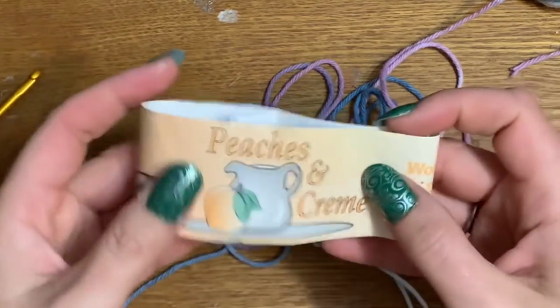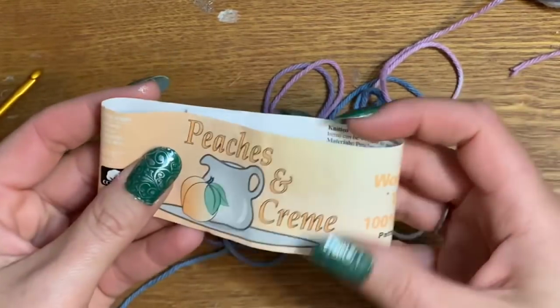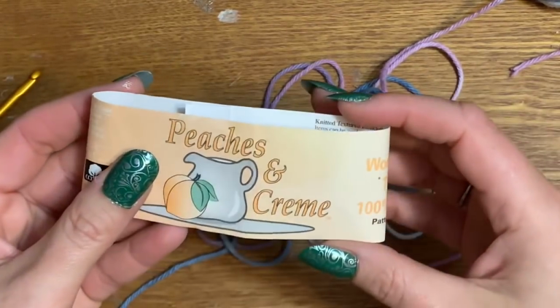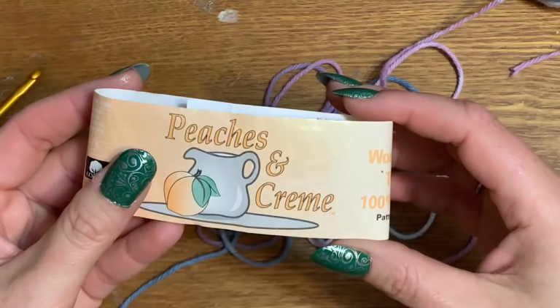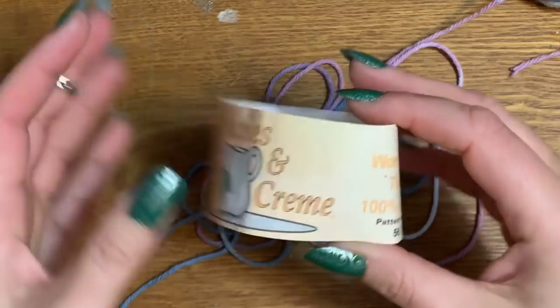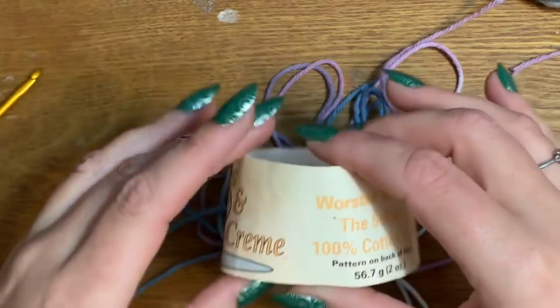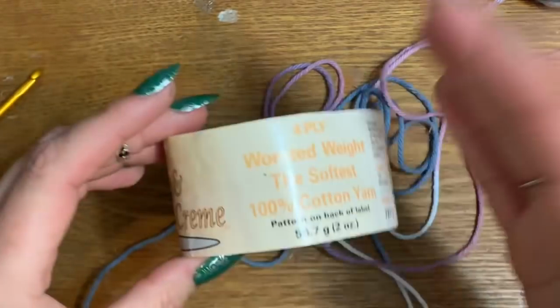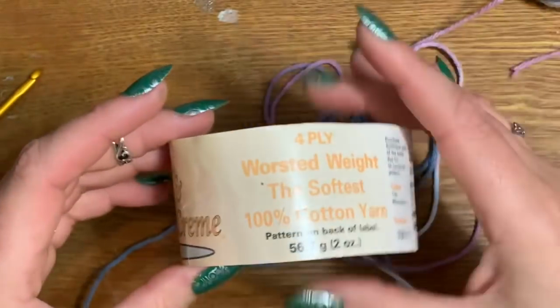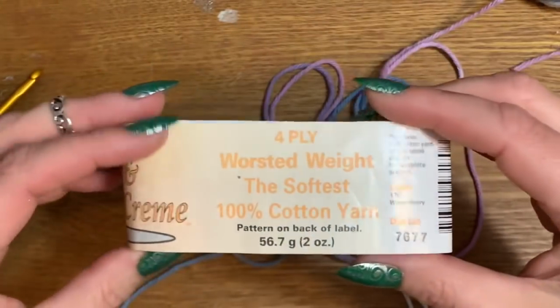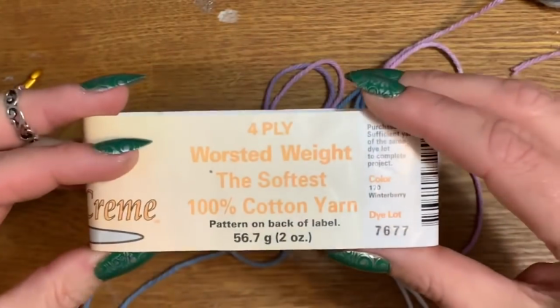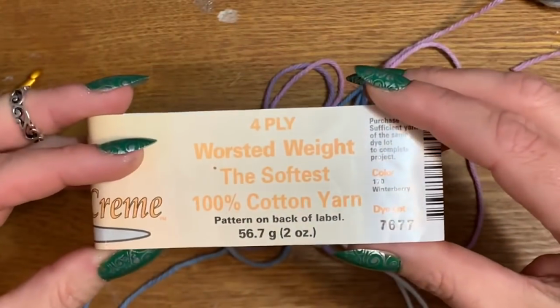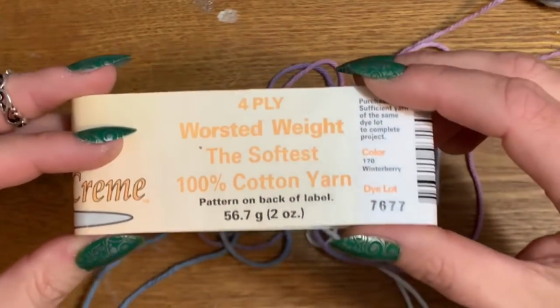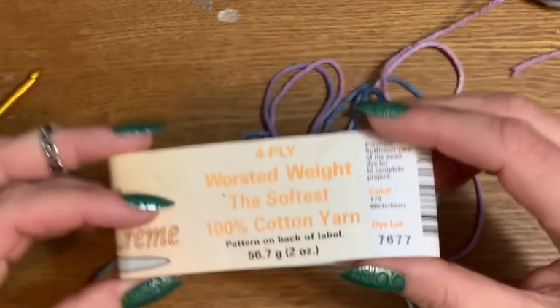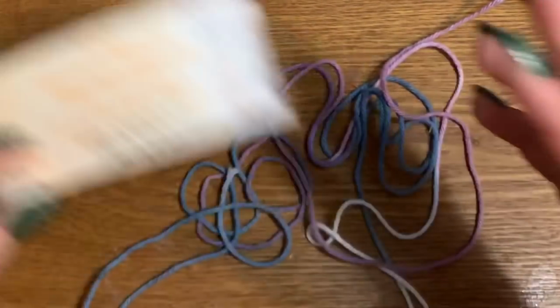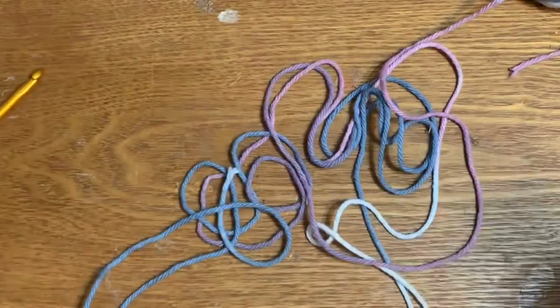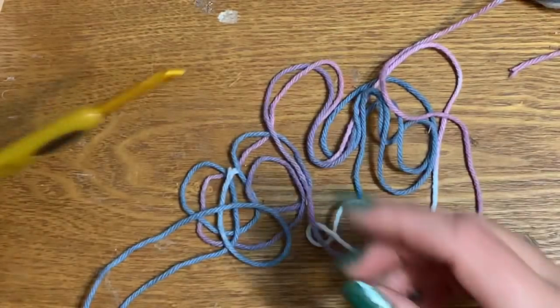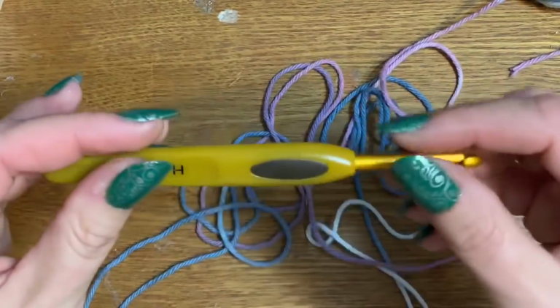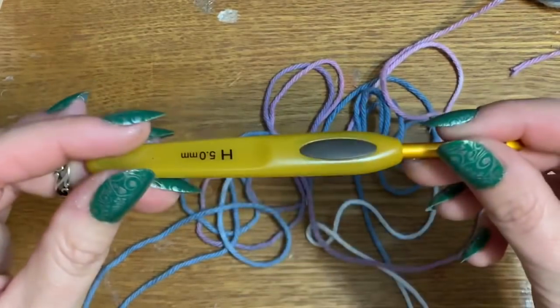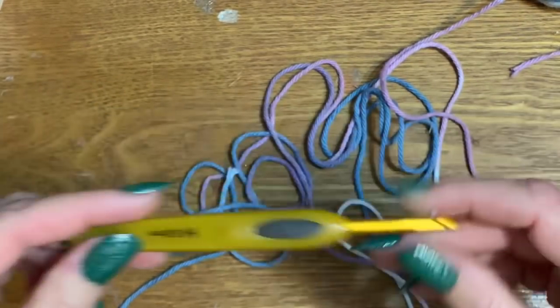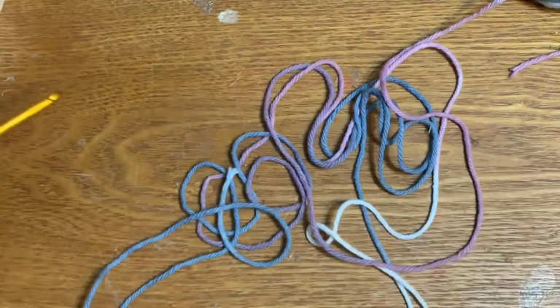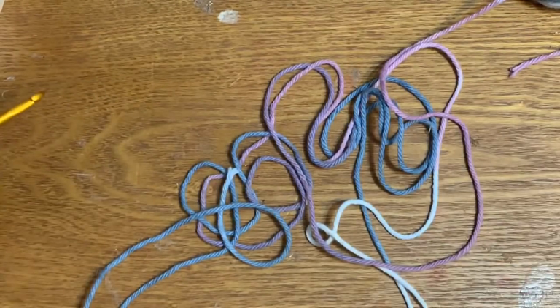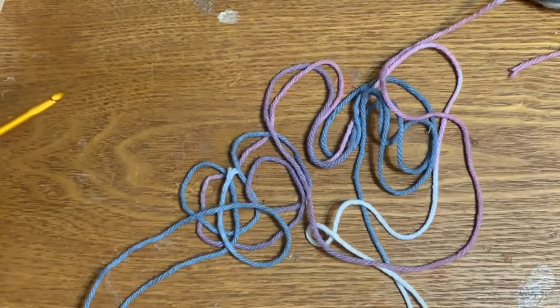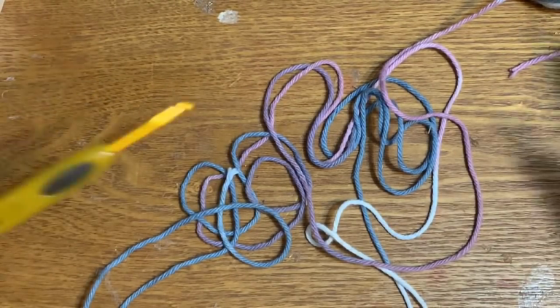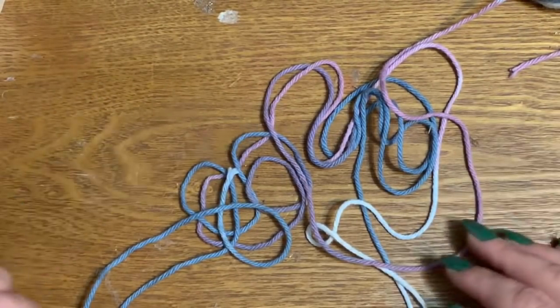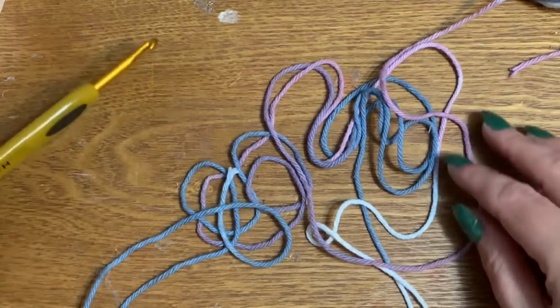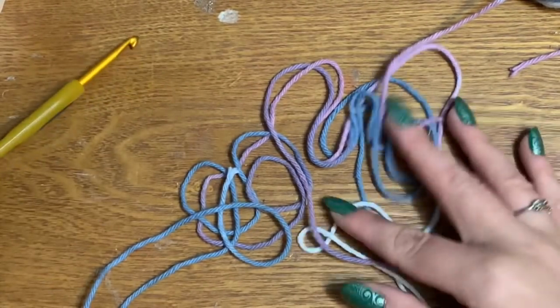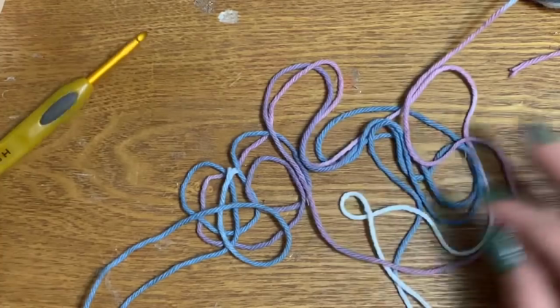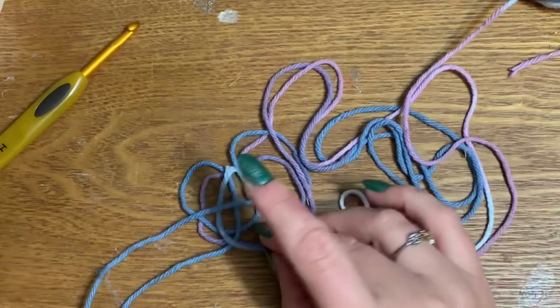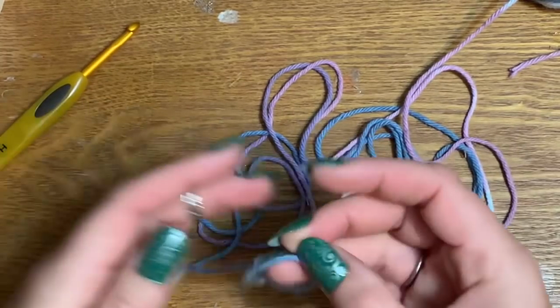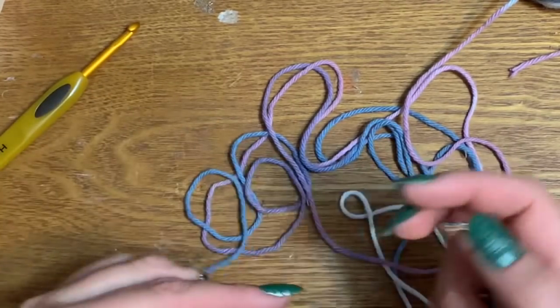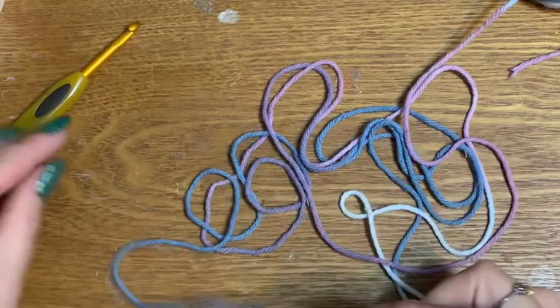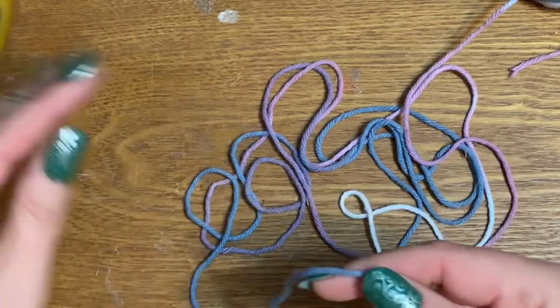For this project you are going to need Peaches and Cream, or whatever brand you like — a four-ply worsted weight cotton yarn, a size five millimeter hook, a pair of scissors, and a yarn needle to sew in your ends.